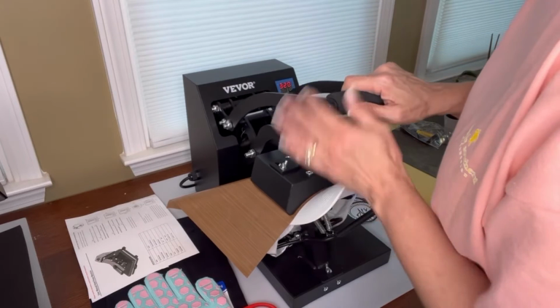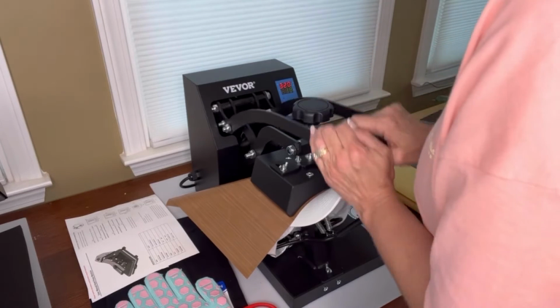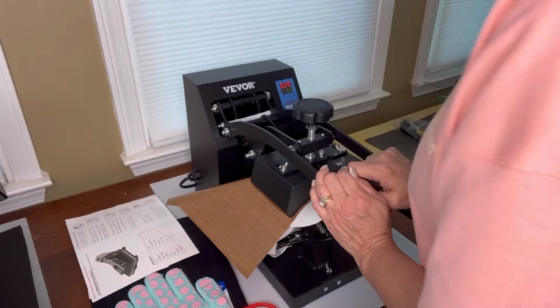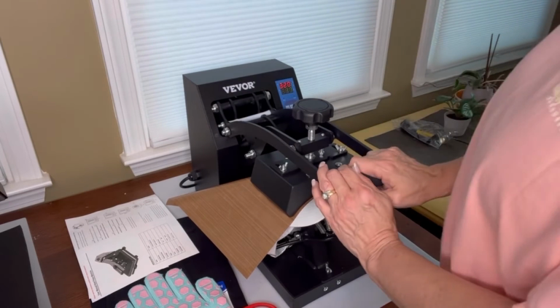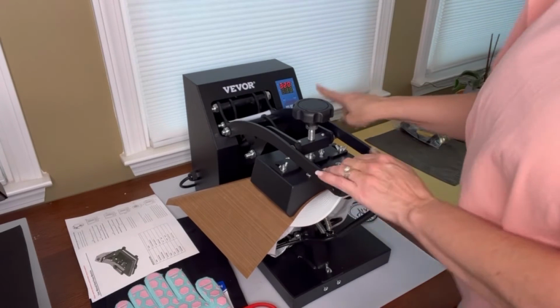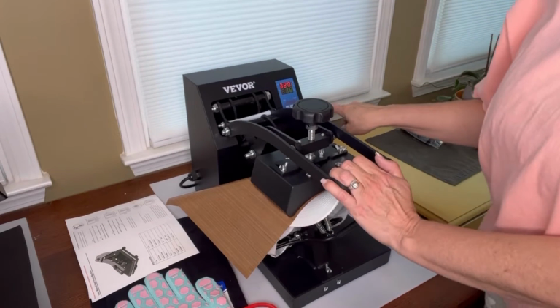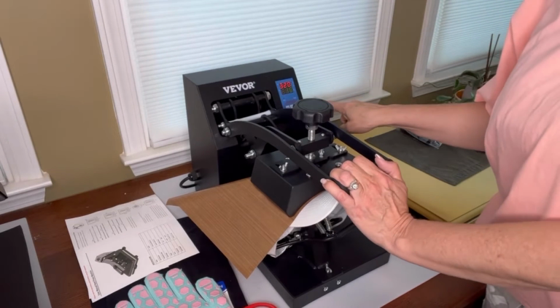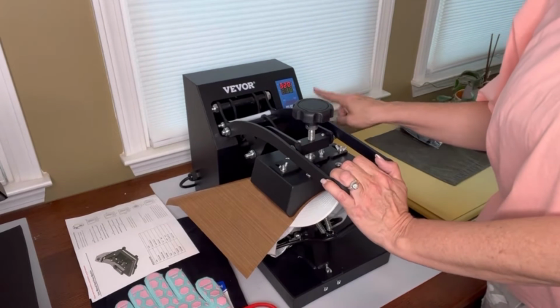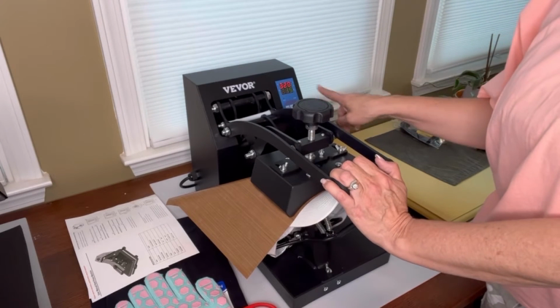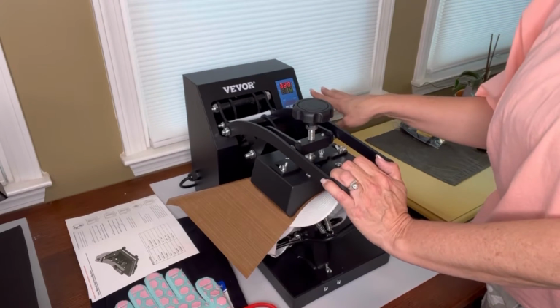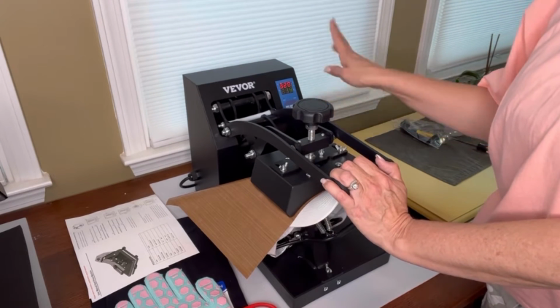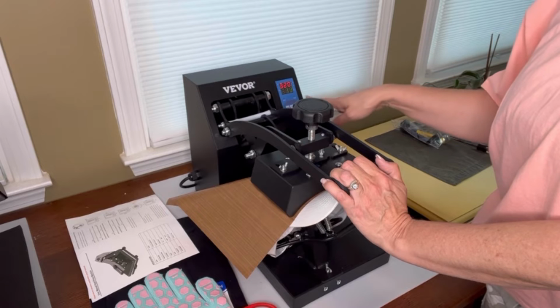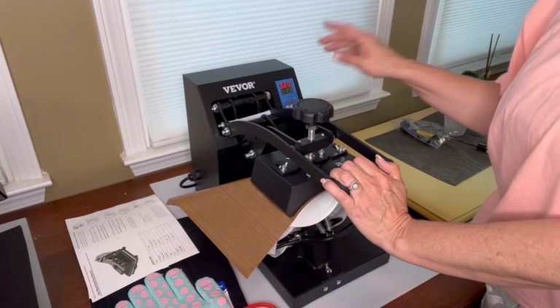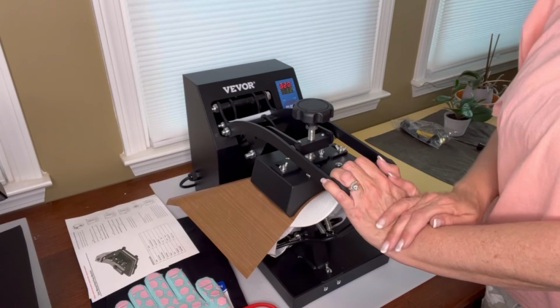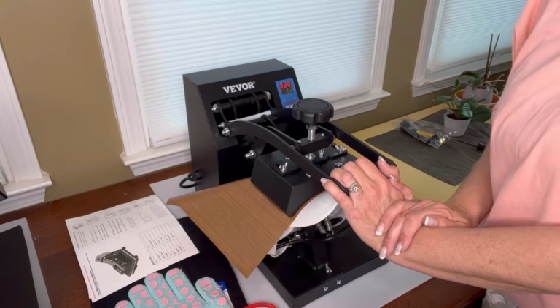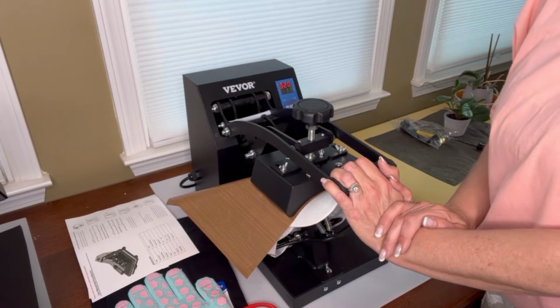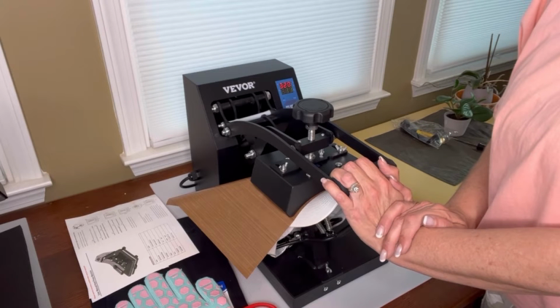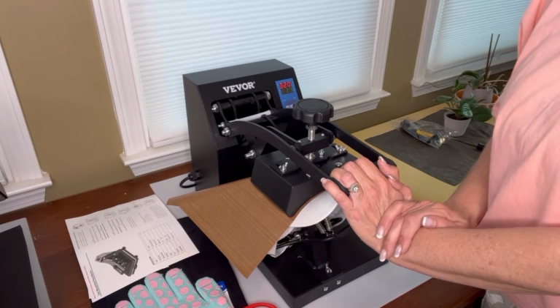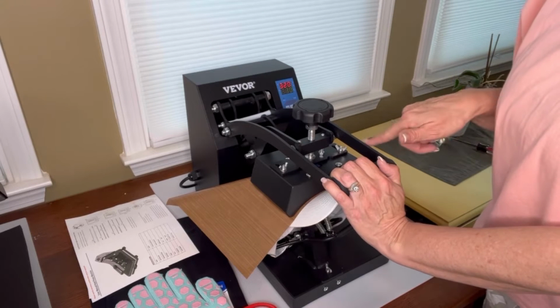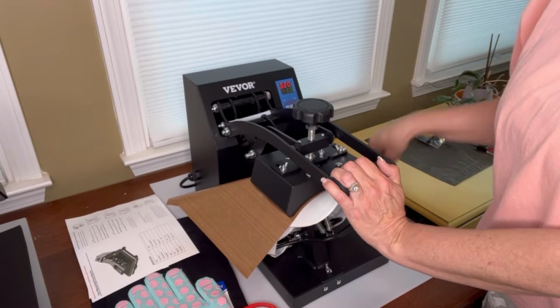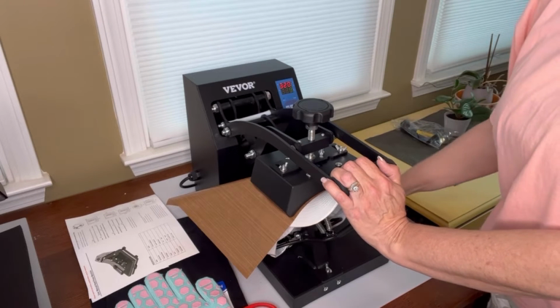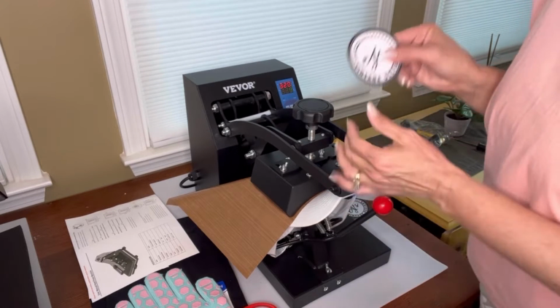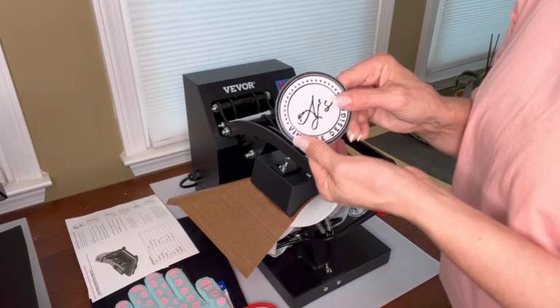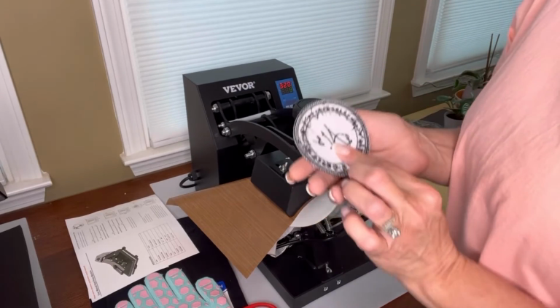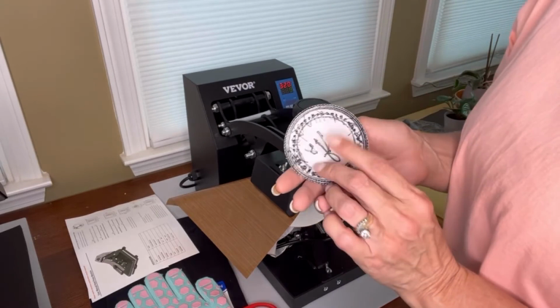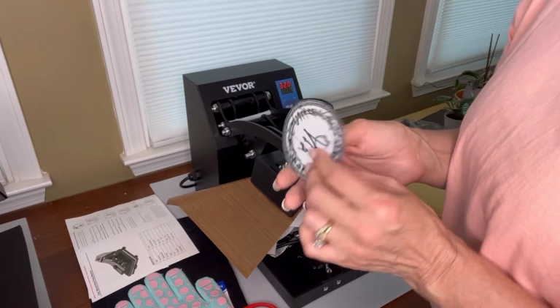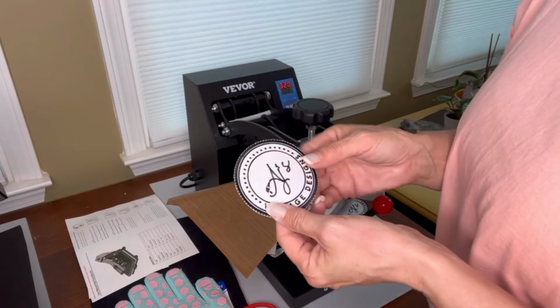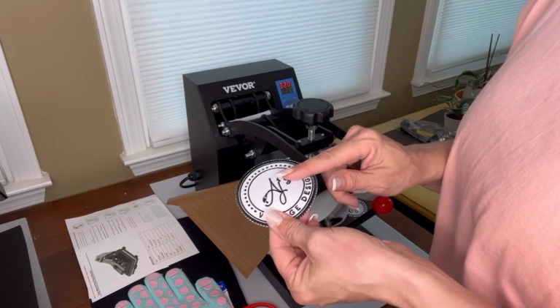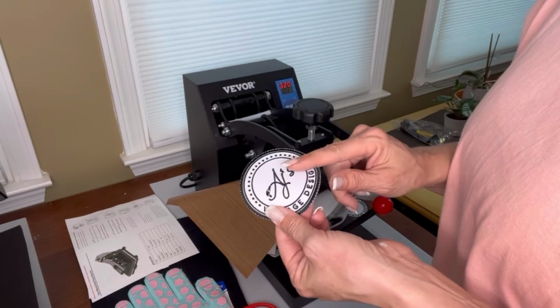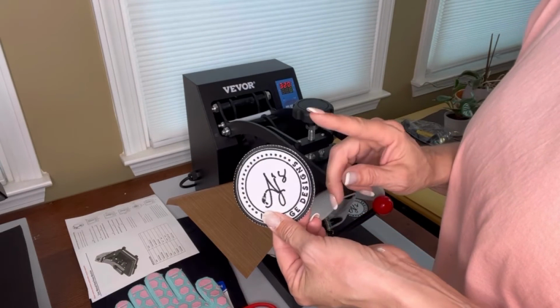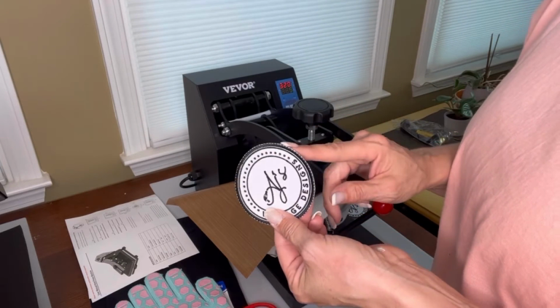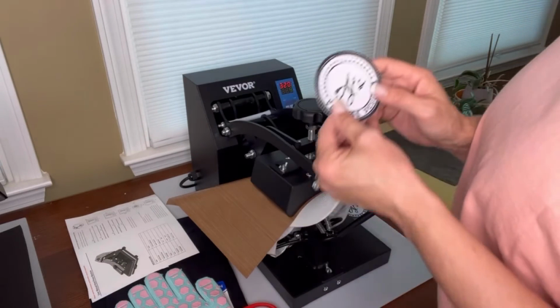And there we go. It's going to automatically count down for me — 15 seconds, 14 — it's going to count down and beep to let me know when it's done. The embroidered patches that have the adhesive on the back, I'm doing them at 320 degrees for 20 seconds.